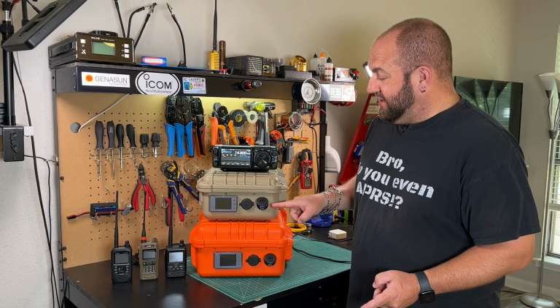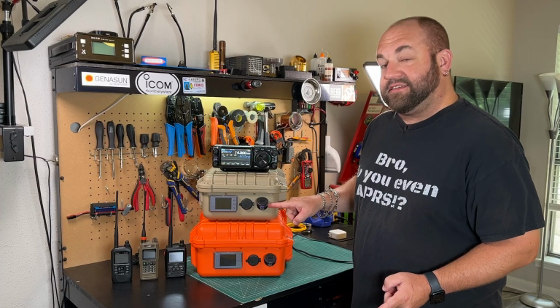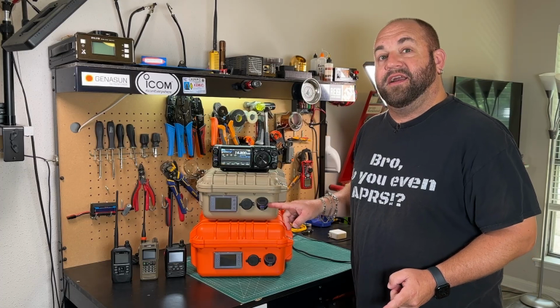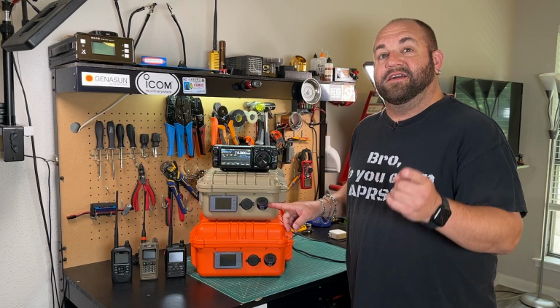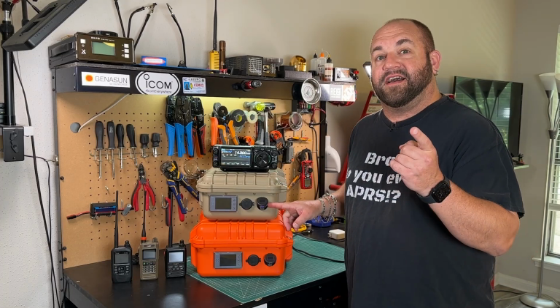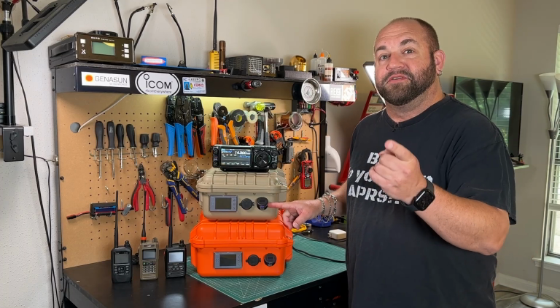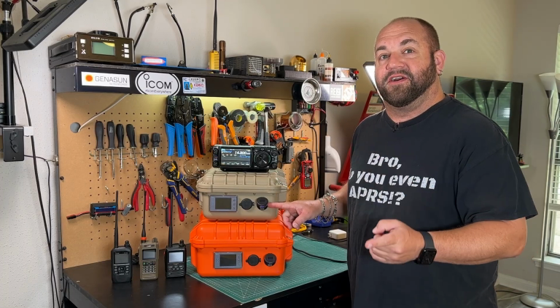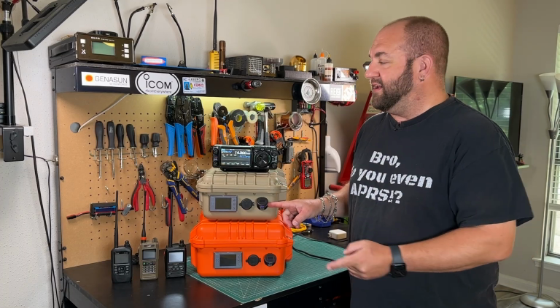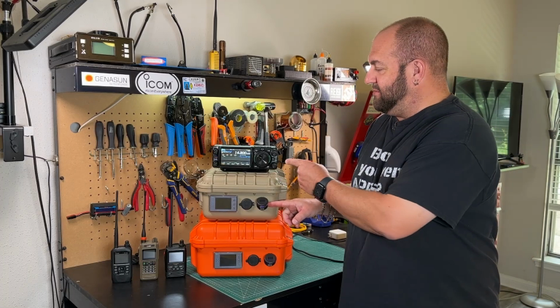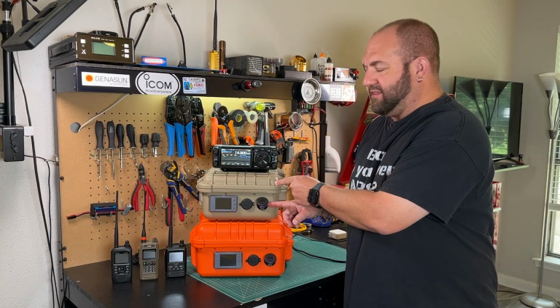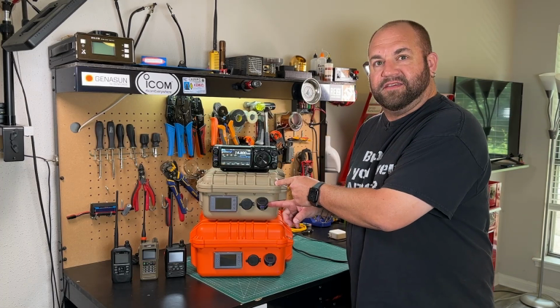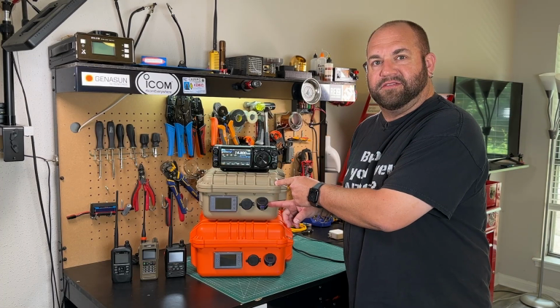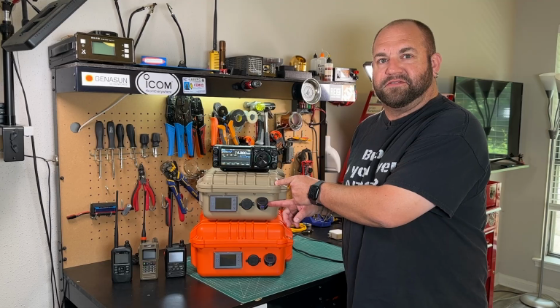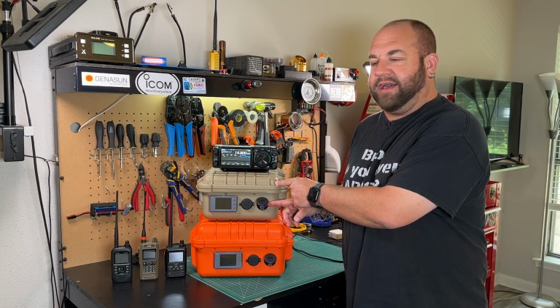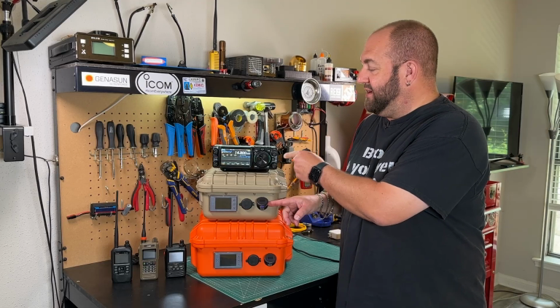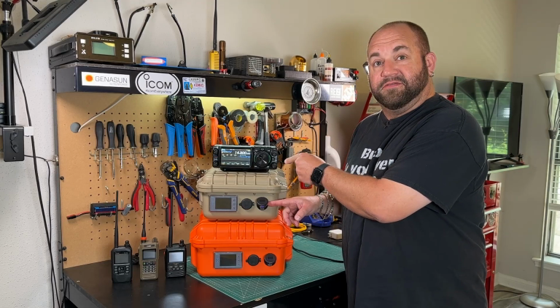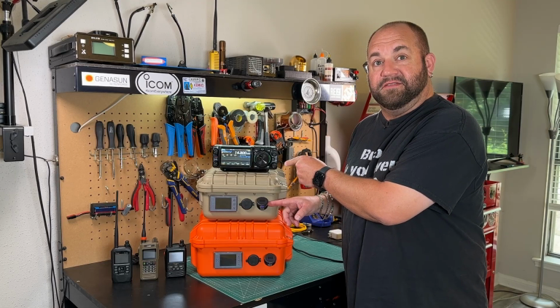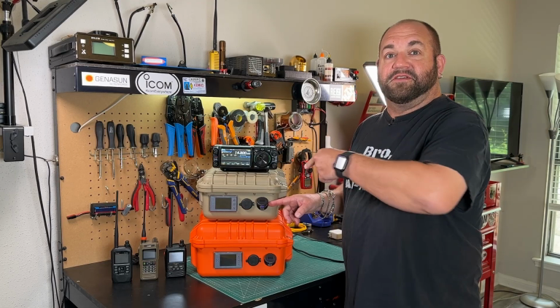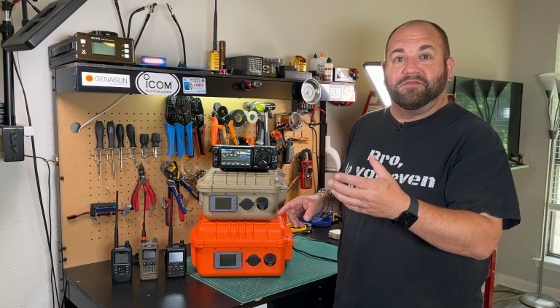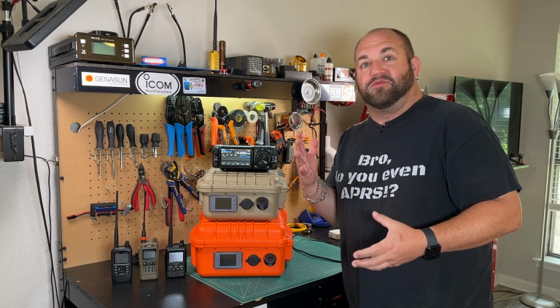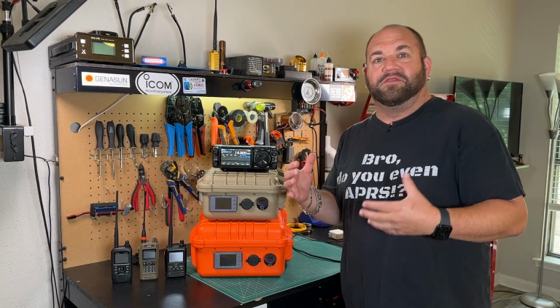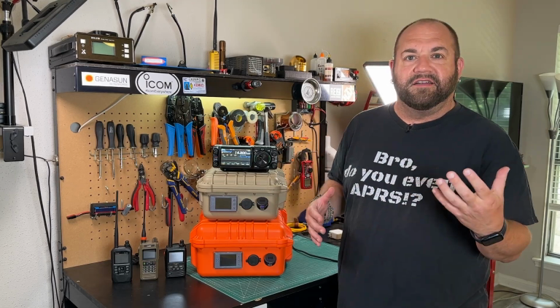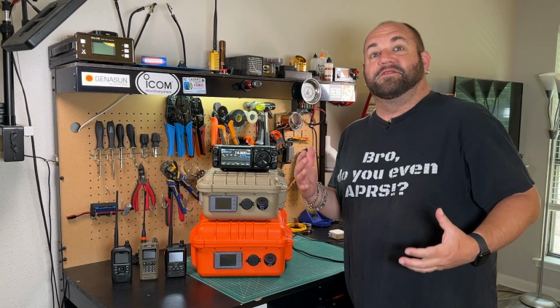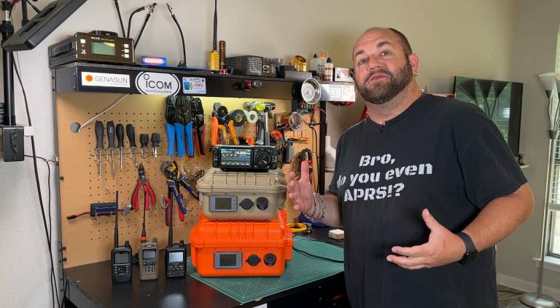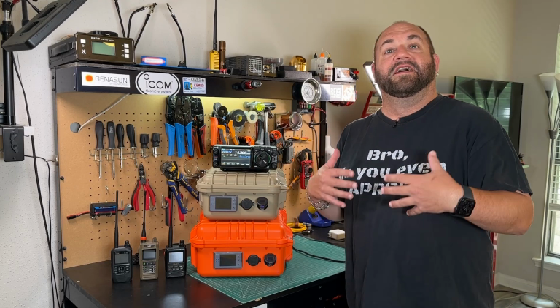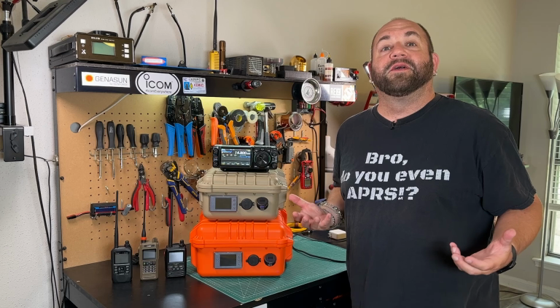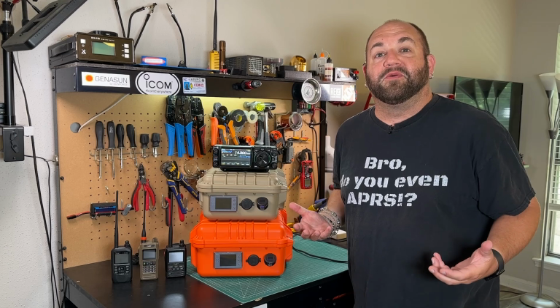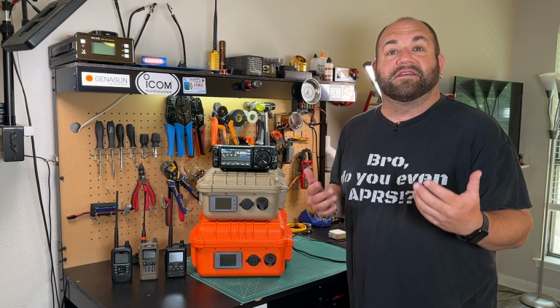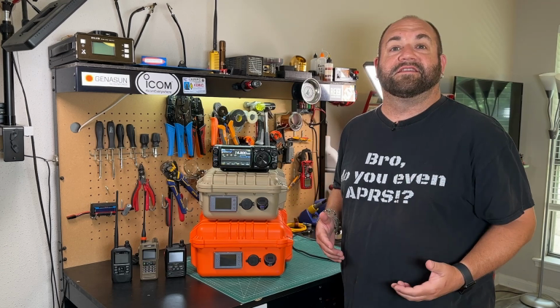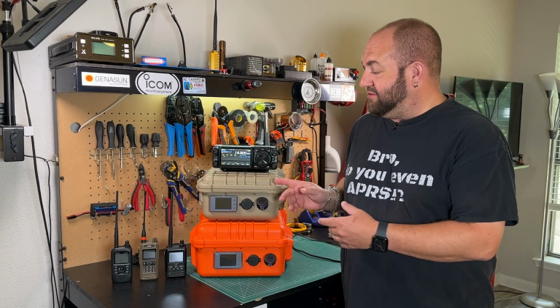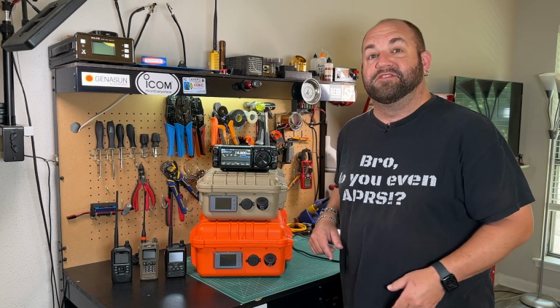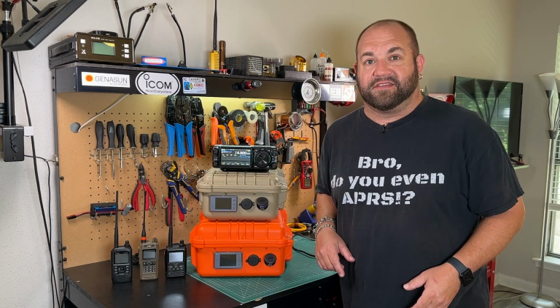It's this guy right here, and it's got a boost converter in it to make the 13.2 volts from your battery go to 15 volts, 20 volts, 12 volts, 9 volts, or 5 volts. And it only costs 20 bucks, and it's on Amazon.